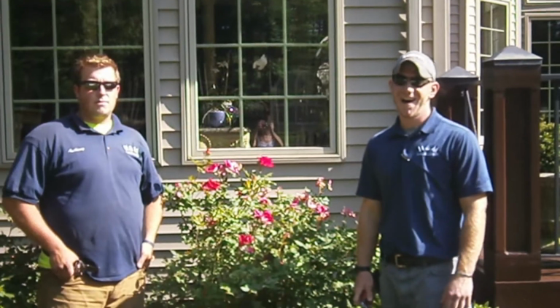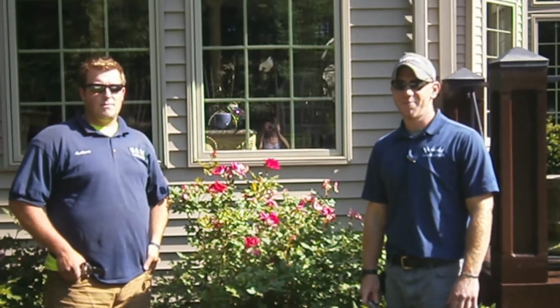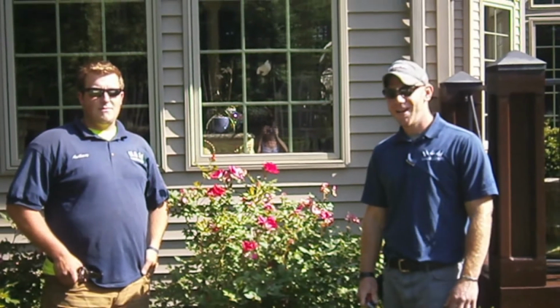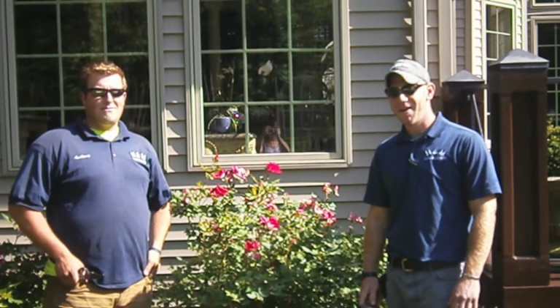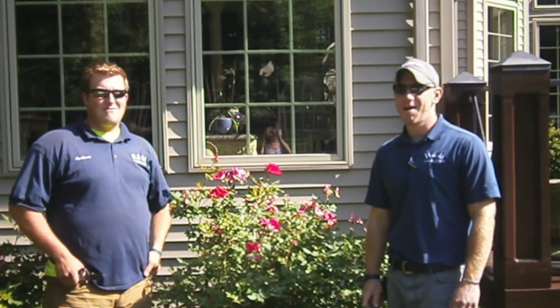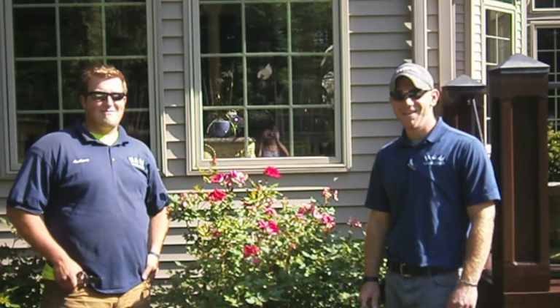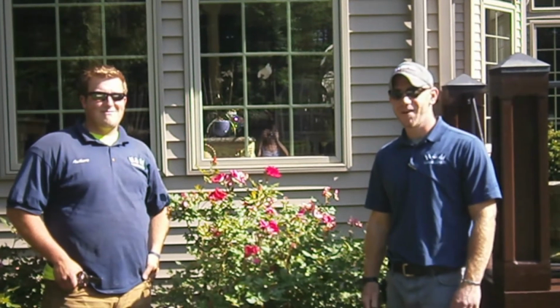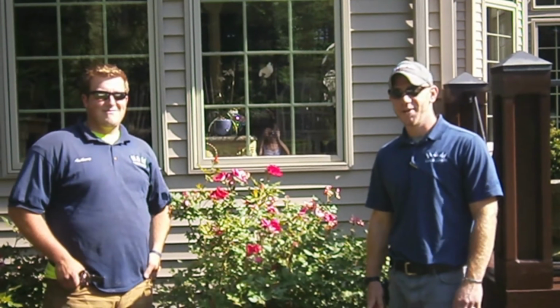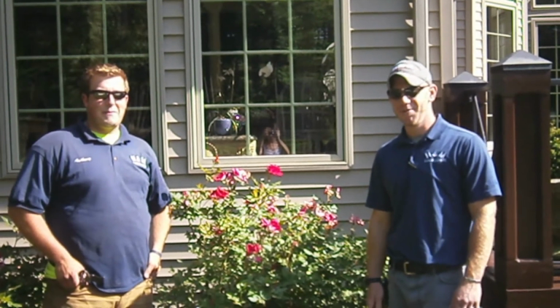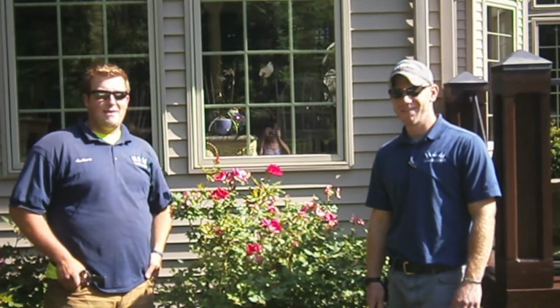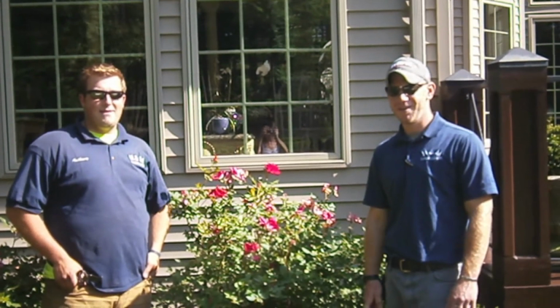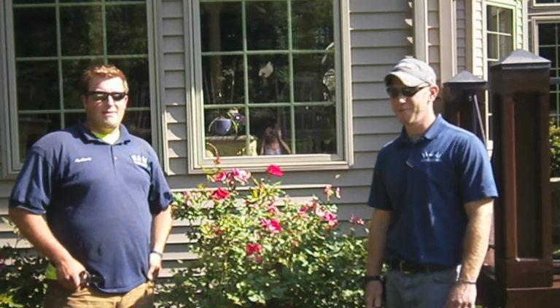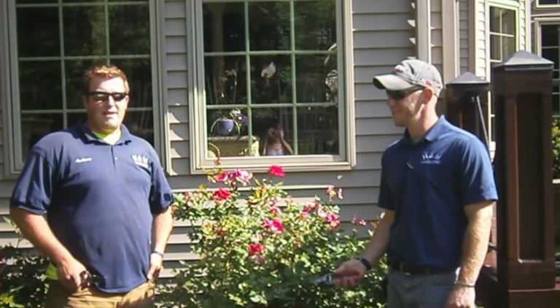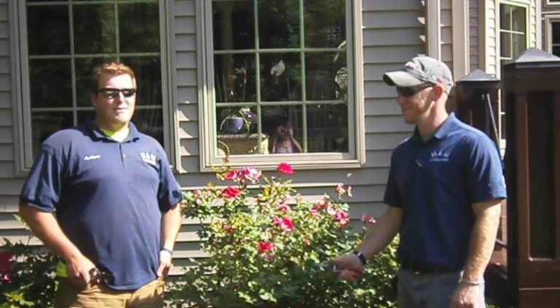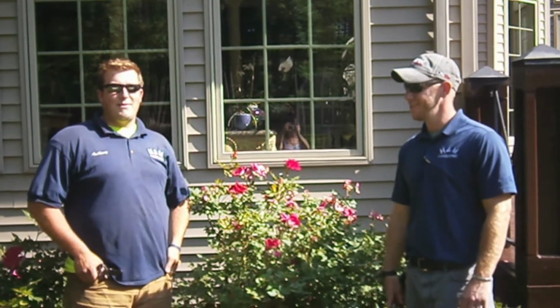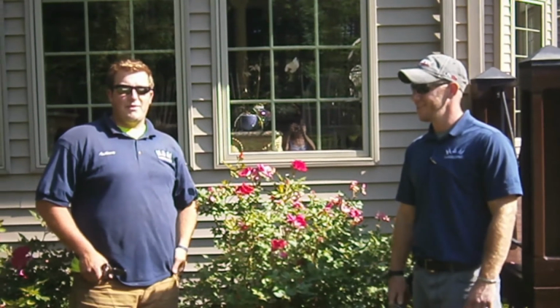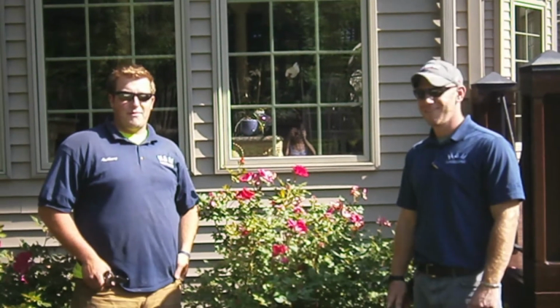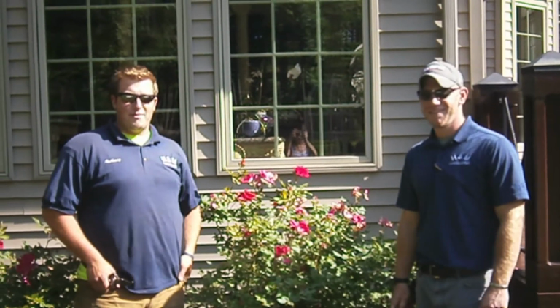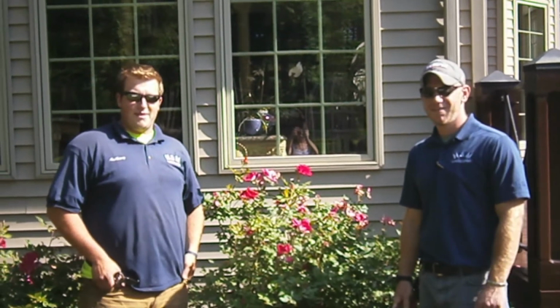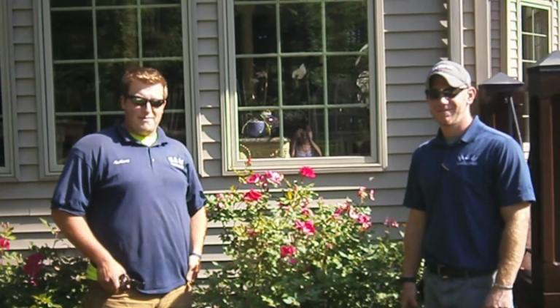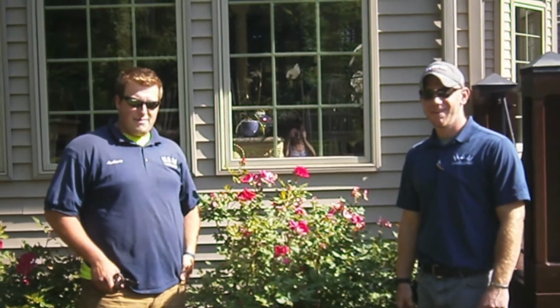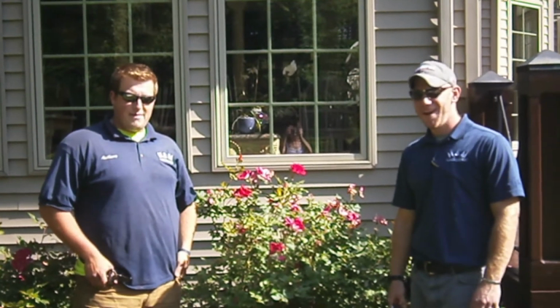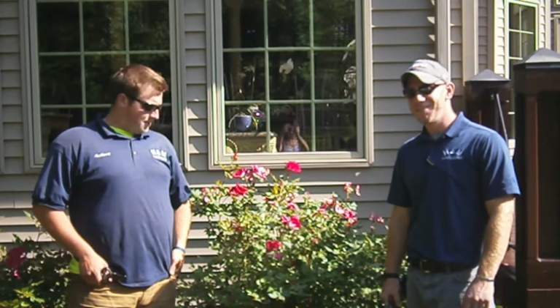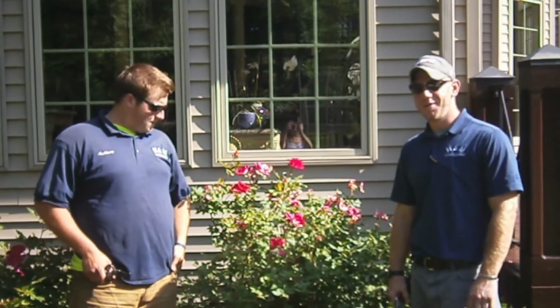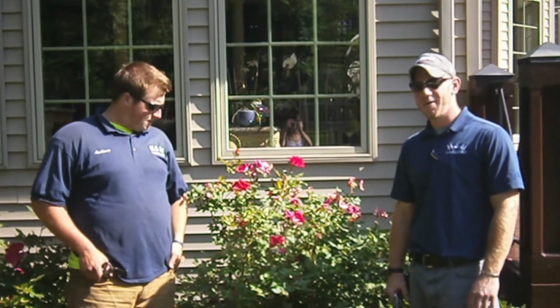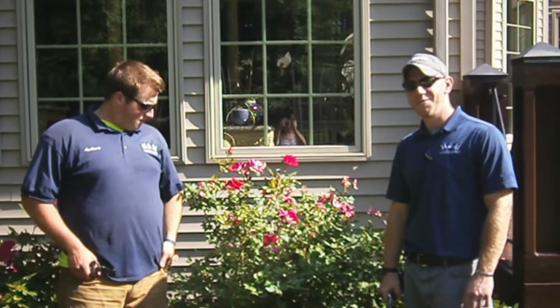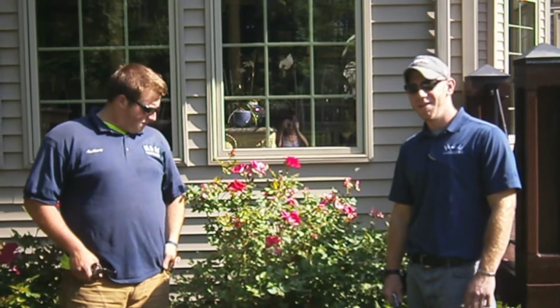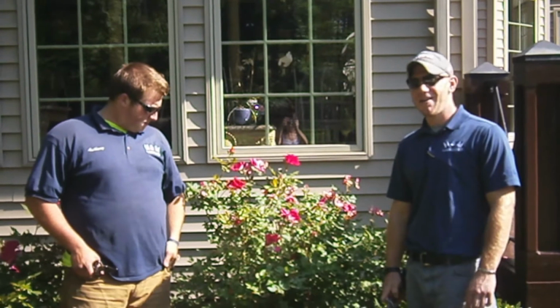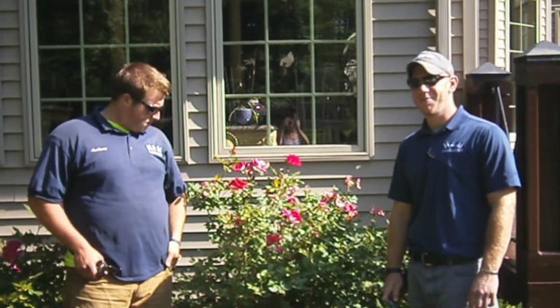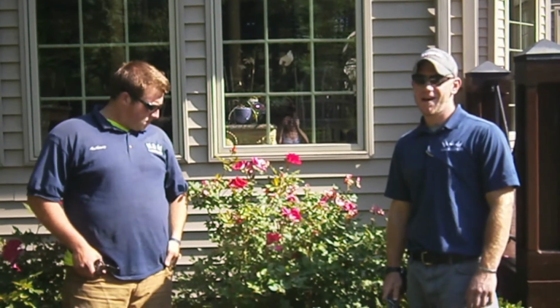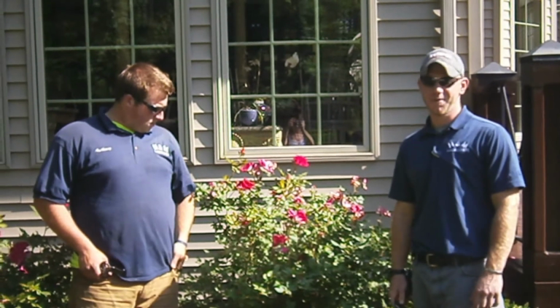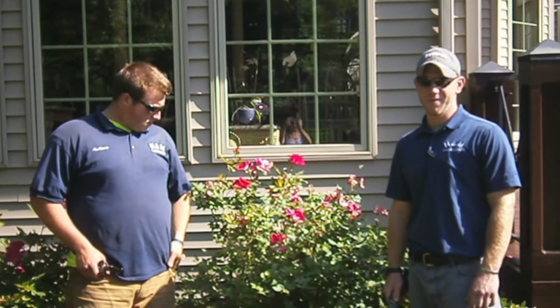Hi everybody, my name is Mike and I'm a maintenance supervisor here at H&M Landscaping. I'm here with Anthony Camillo, maintenance foreman for H&M Landscaping. Today we're going to do a short how-to video on how to prune a knockout rosebush.